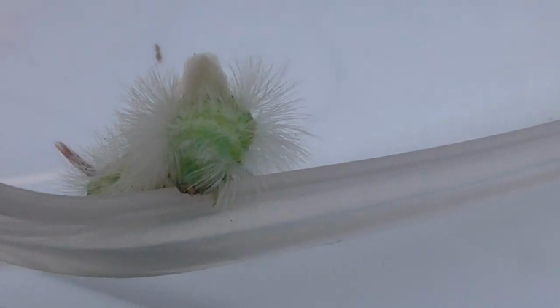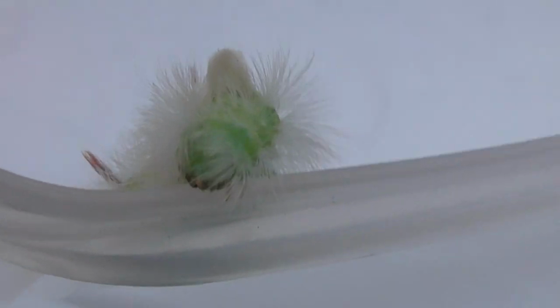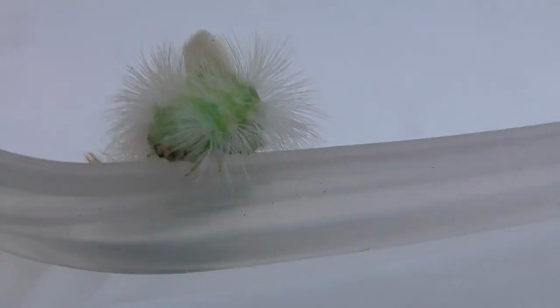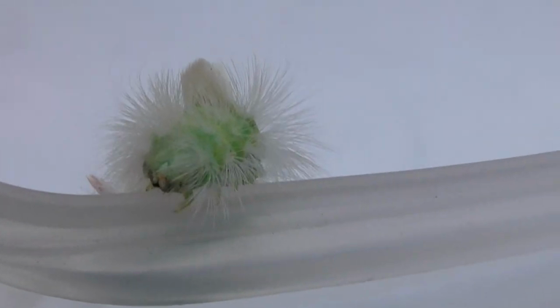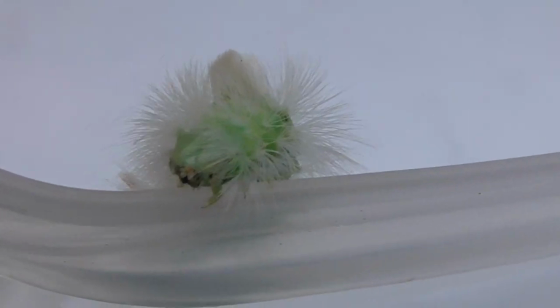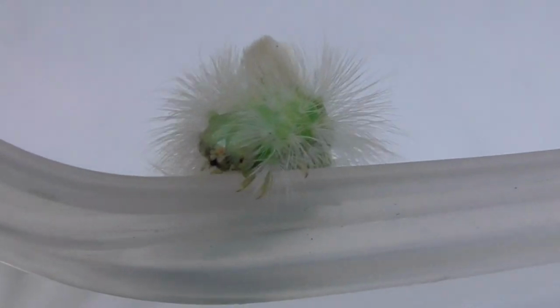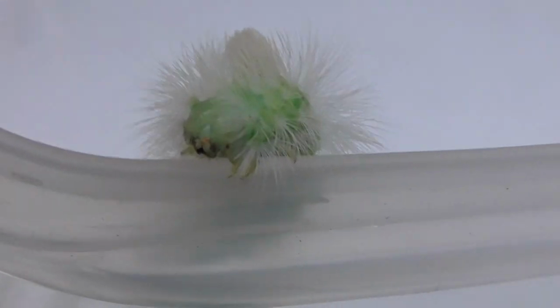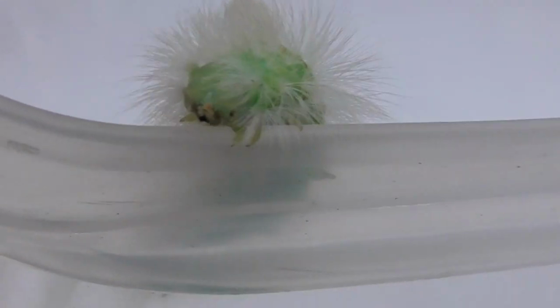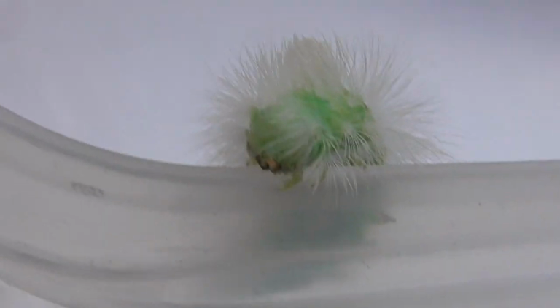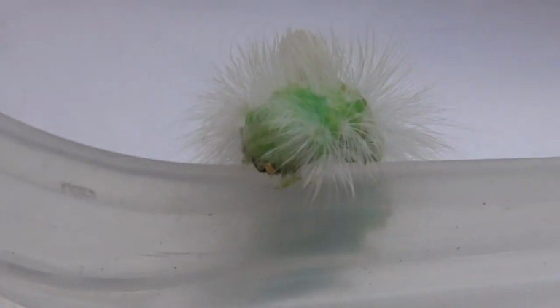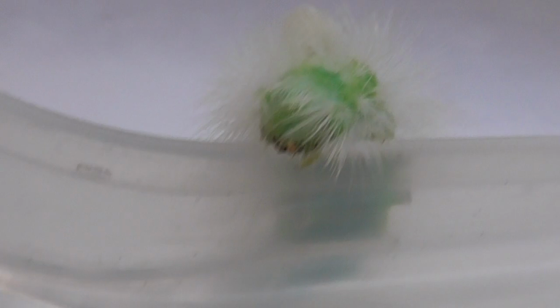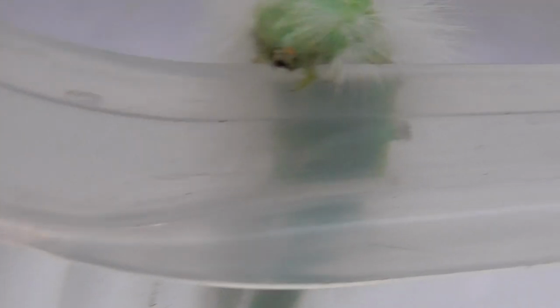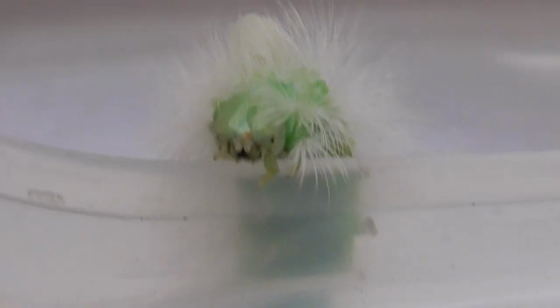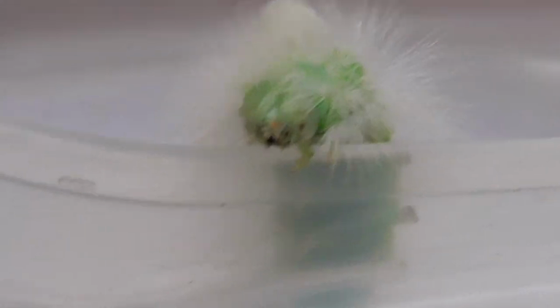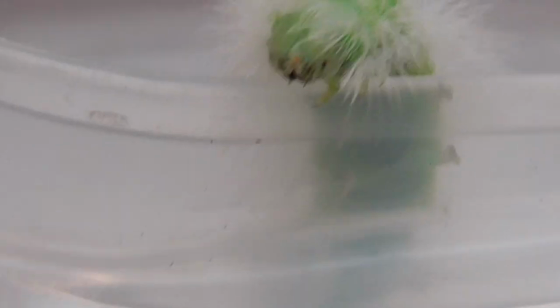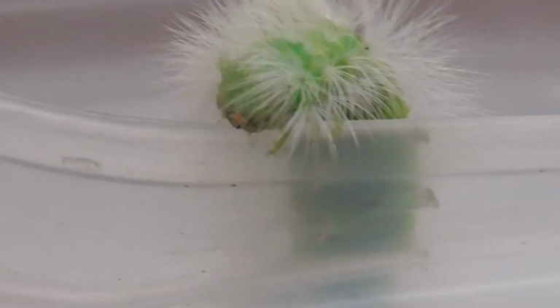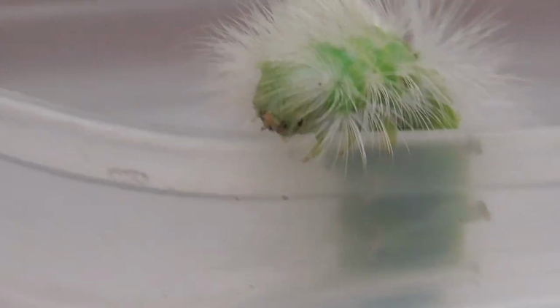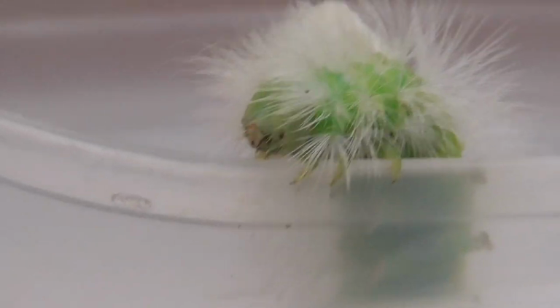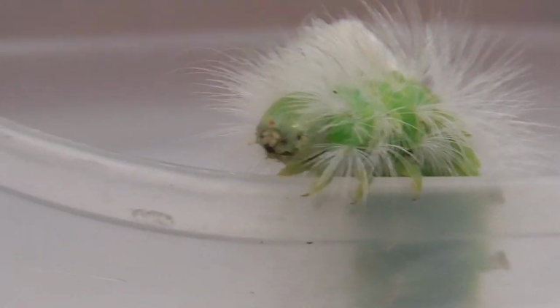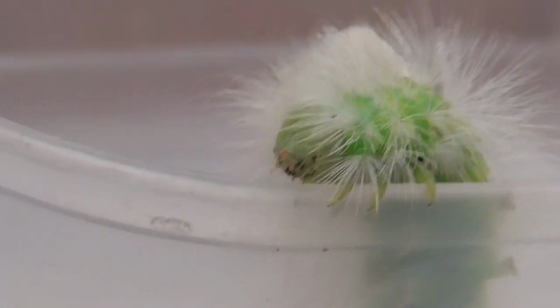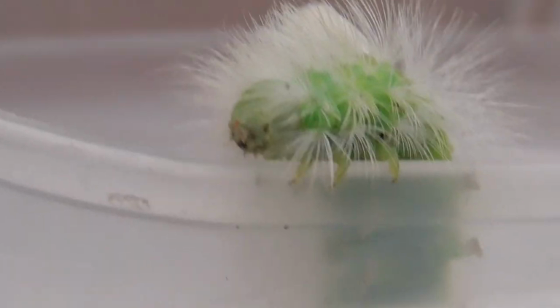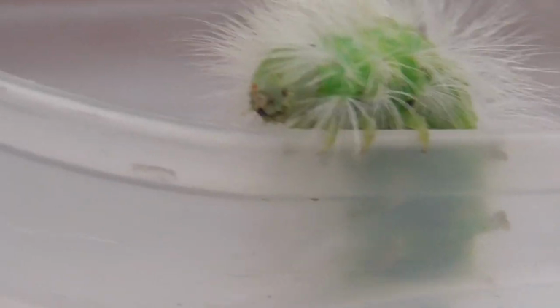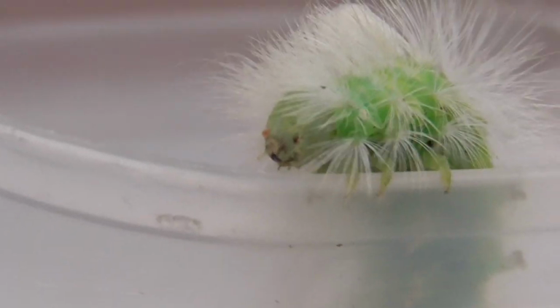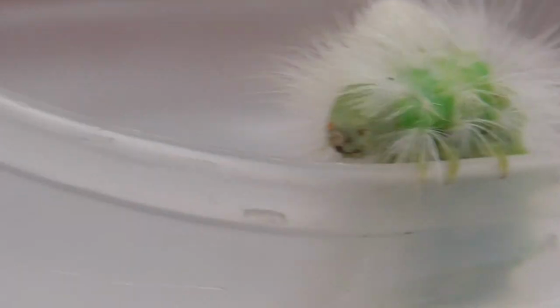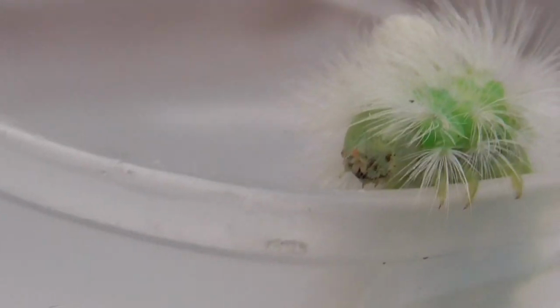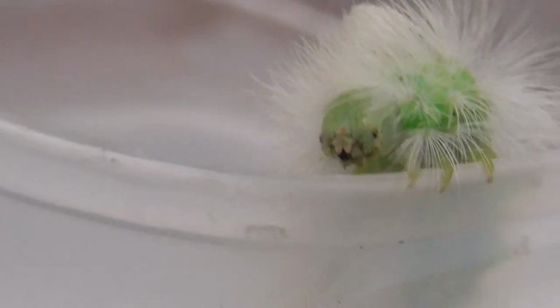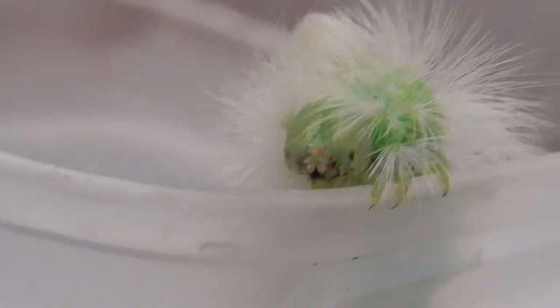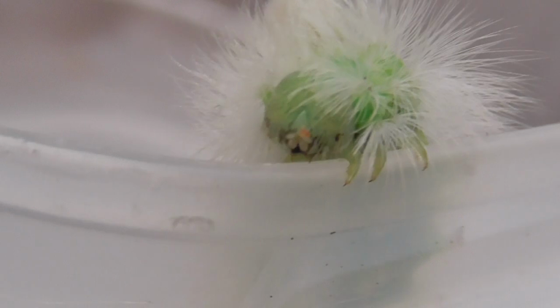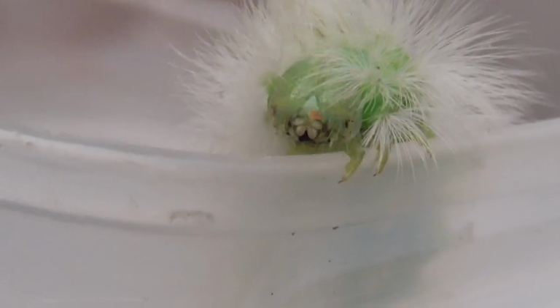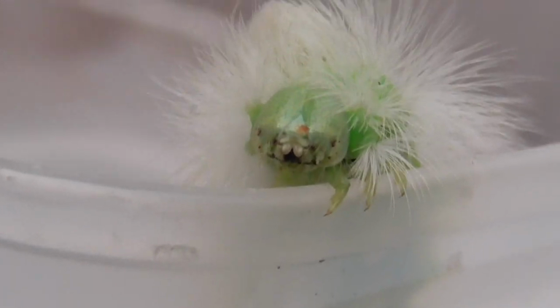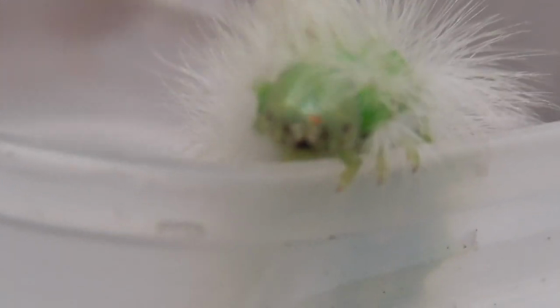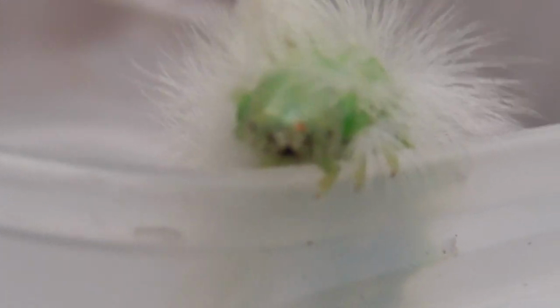This is the caterpillar. That's its head. Let's see if we can get a bit of its face. Look at that — it's got a face and everything.